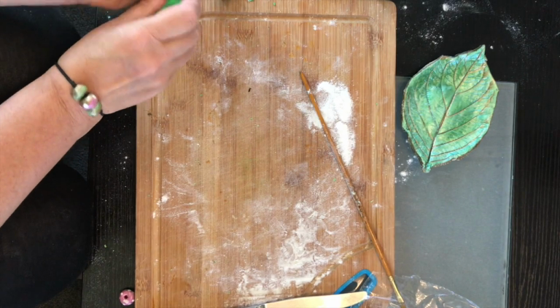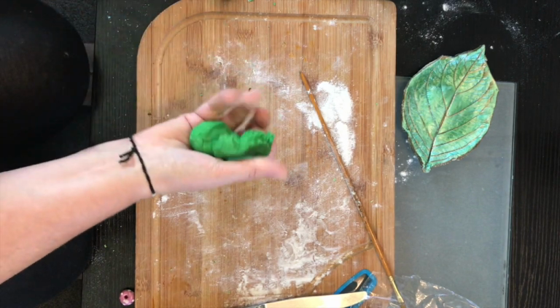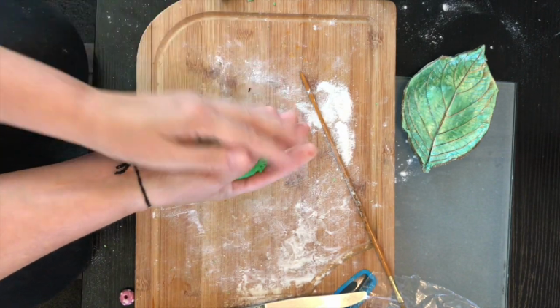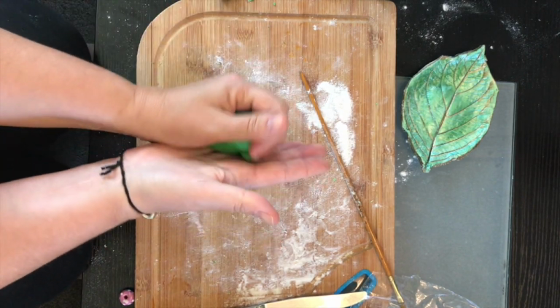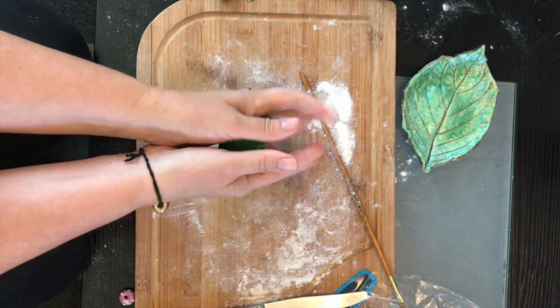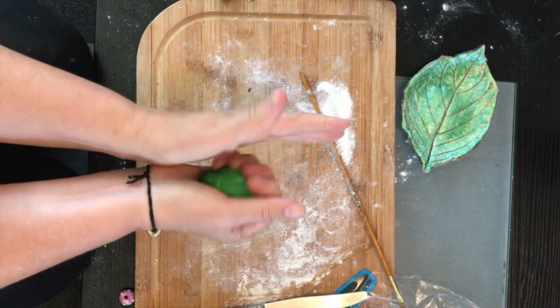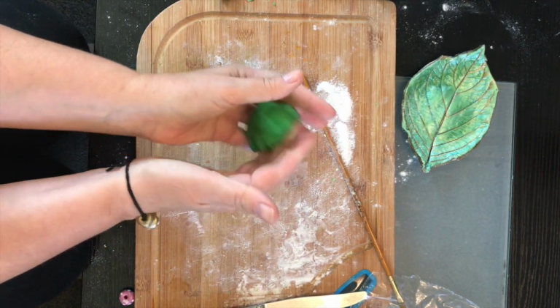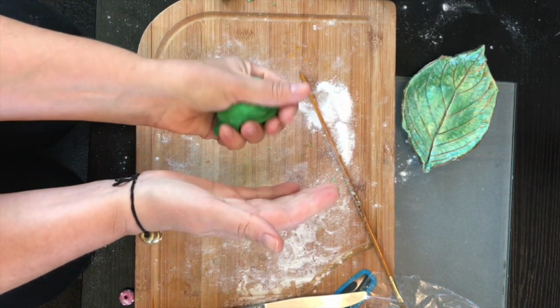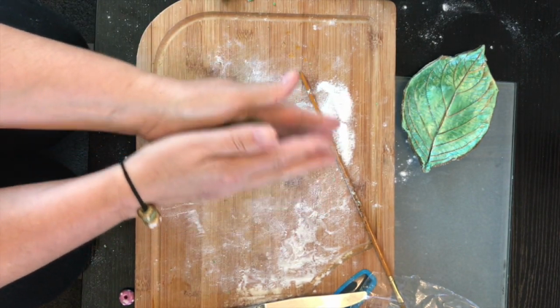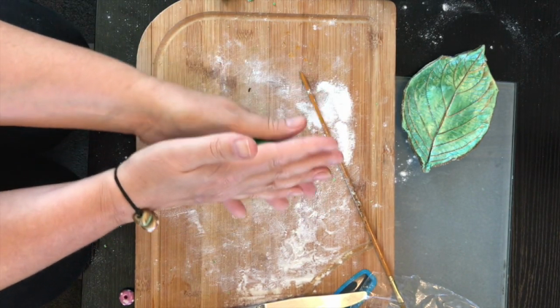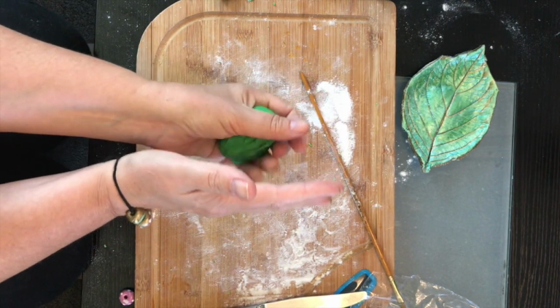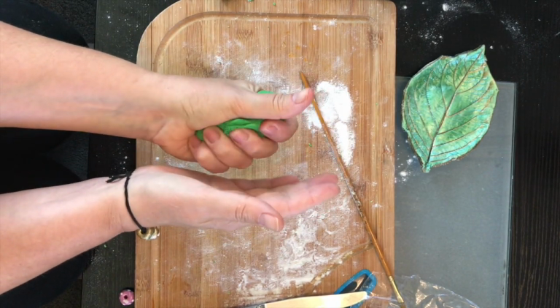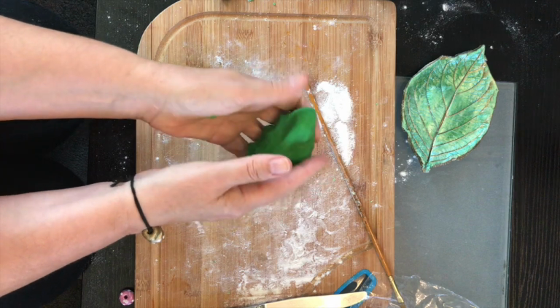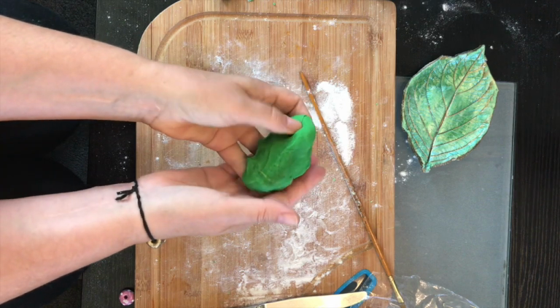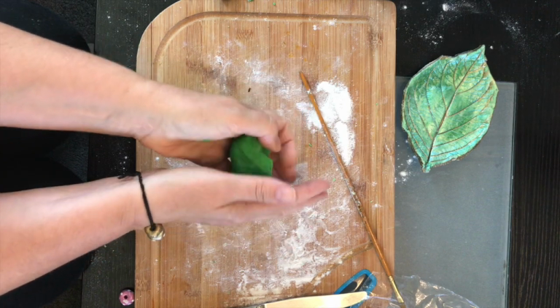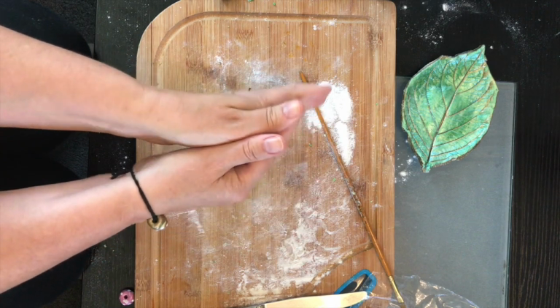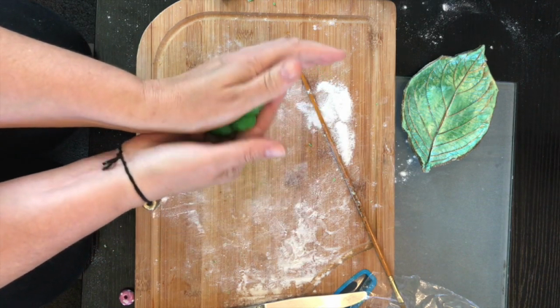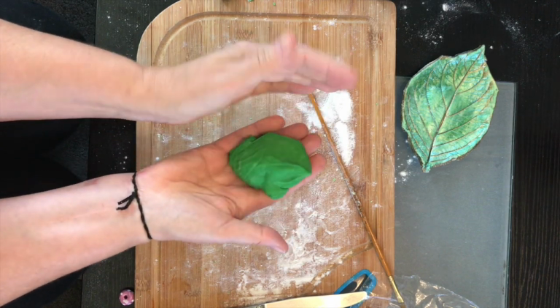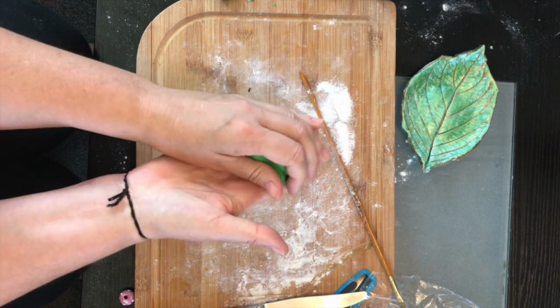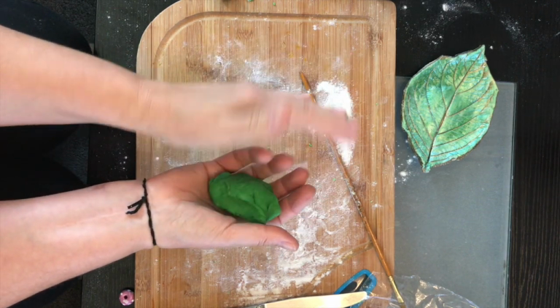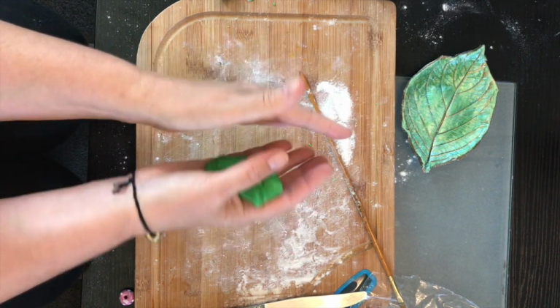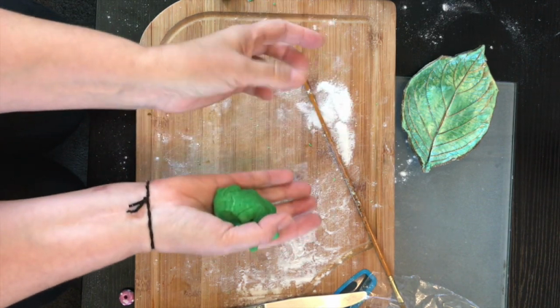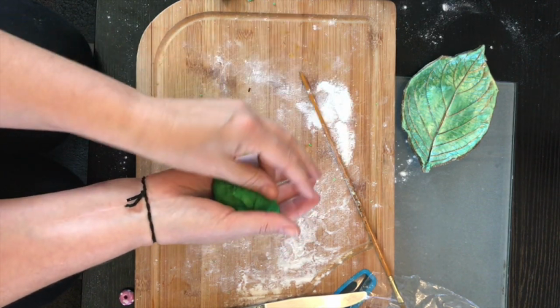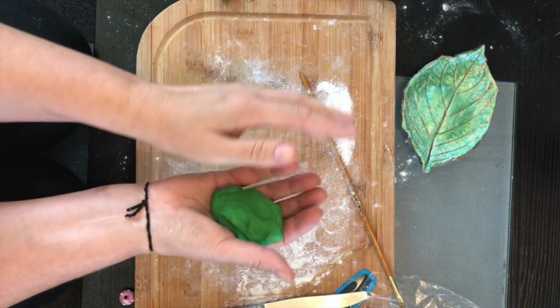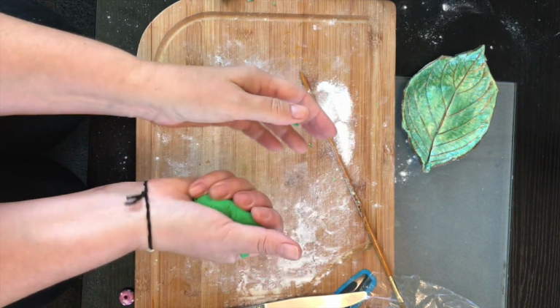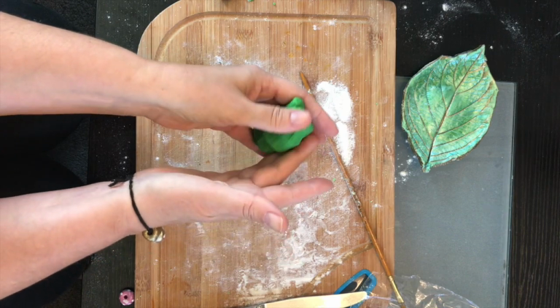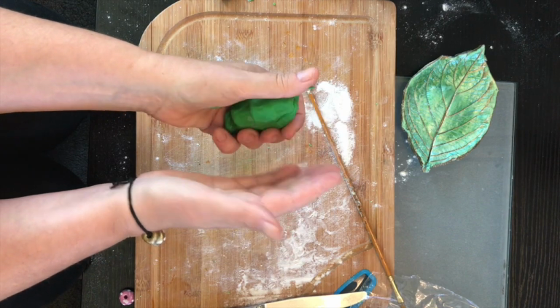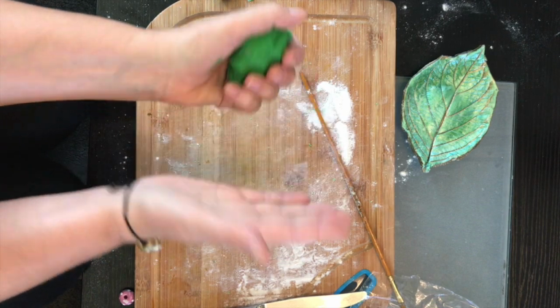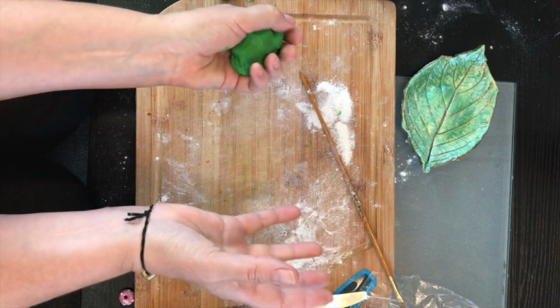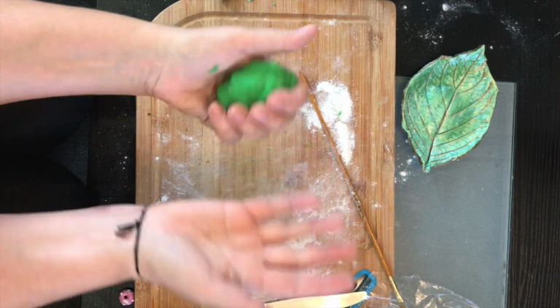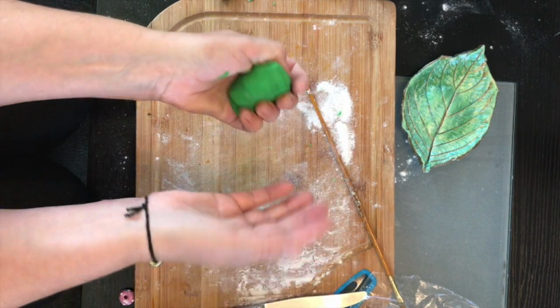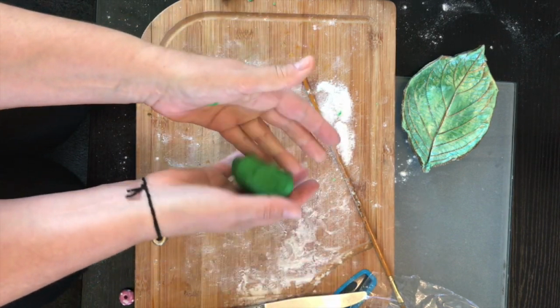This also could be used as play-doh, so you could put it into Ziploc bags, squeeze all the air out, and zip it up. You might want to cut your raw dough into separate lumps and mix different colors so you've got different play-dohs.